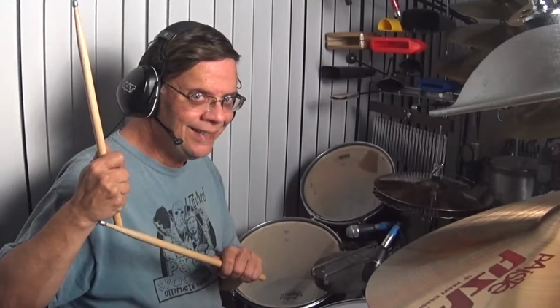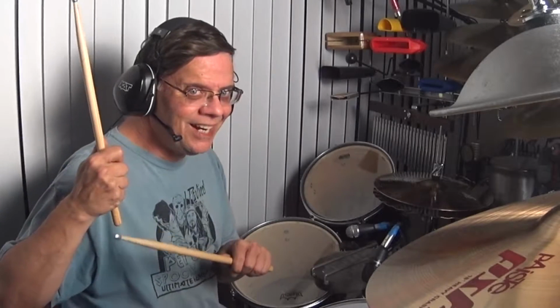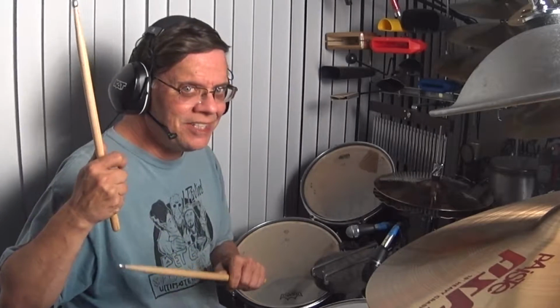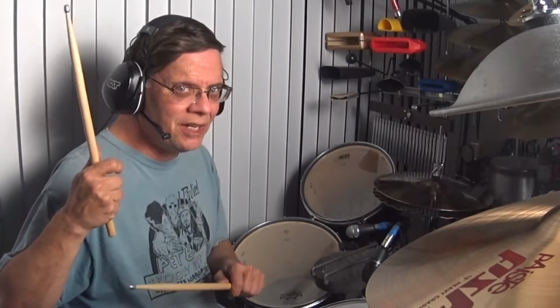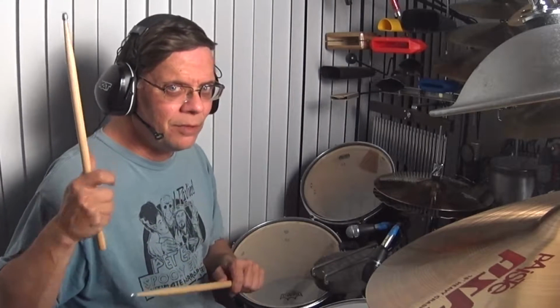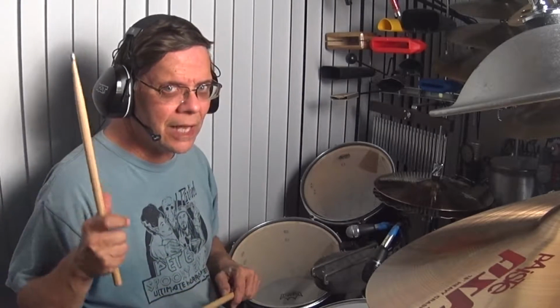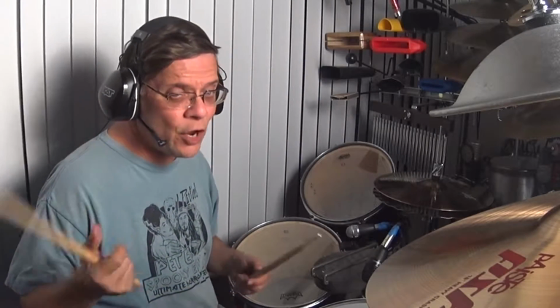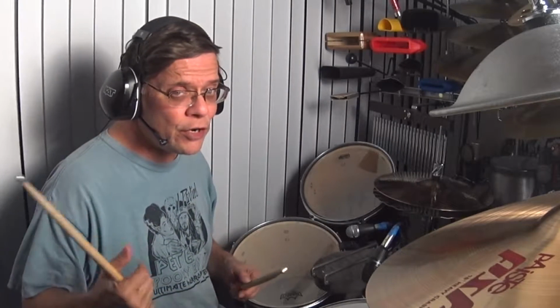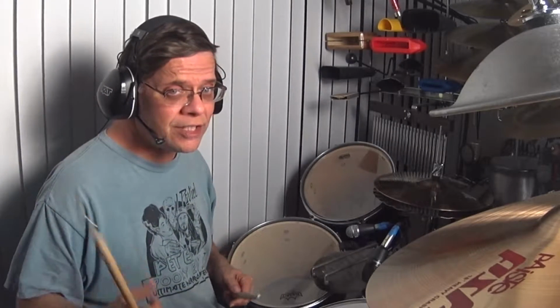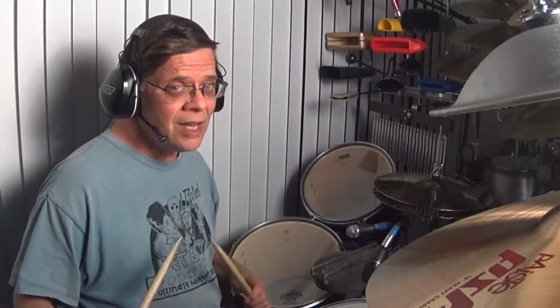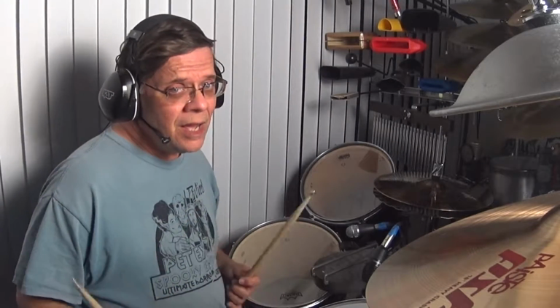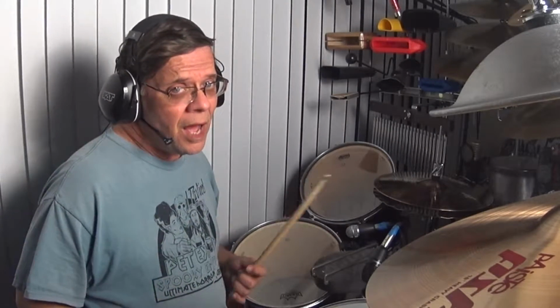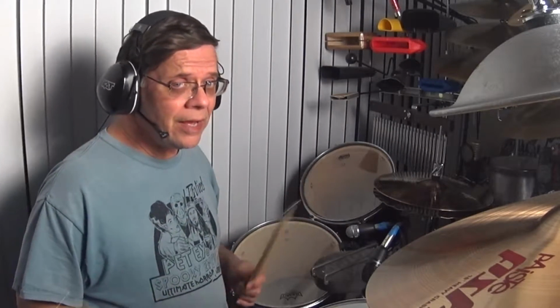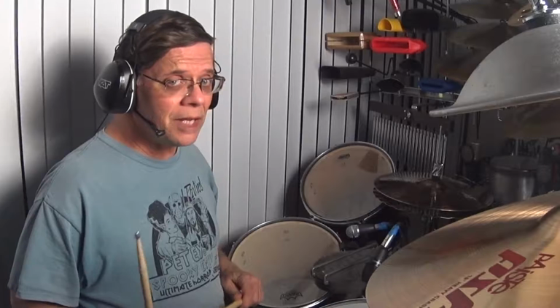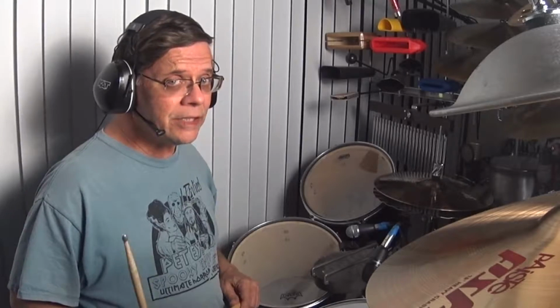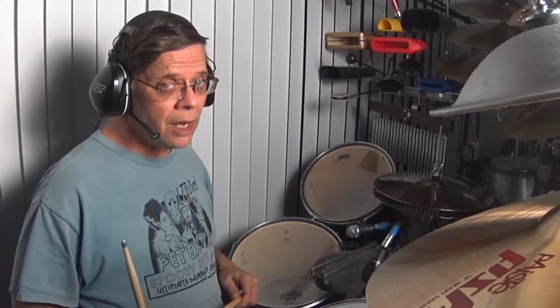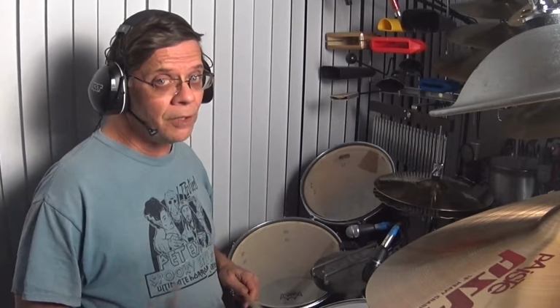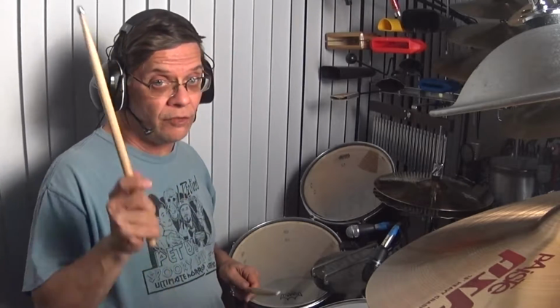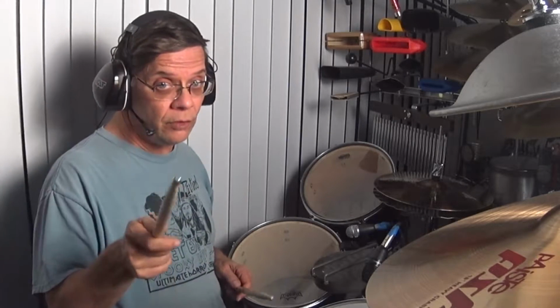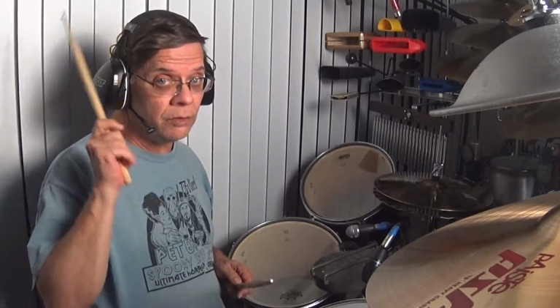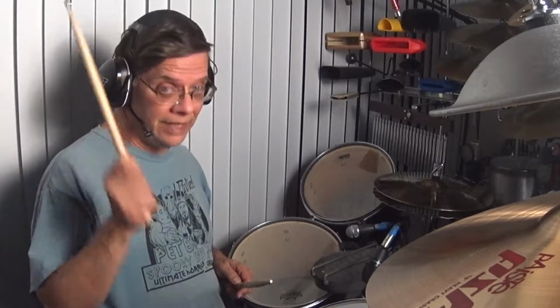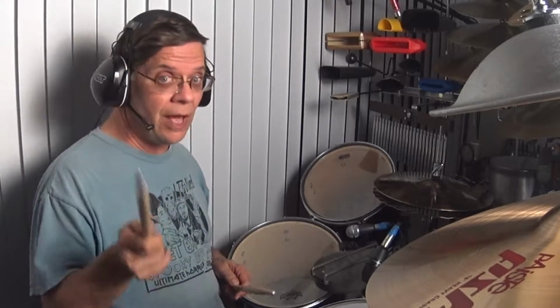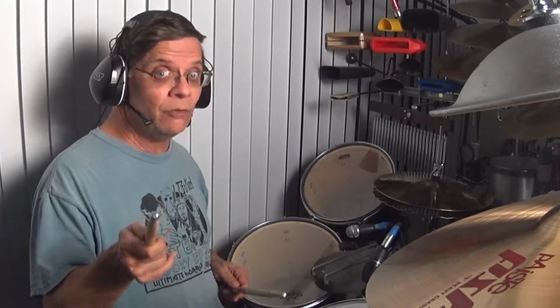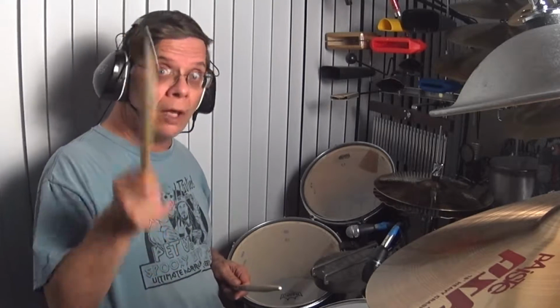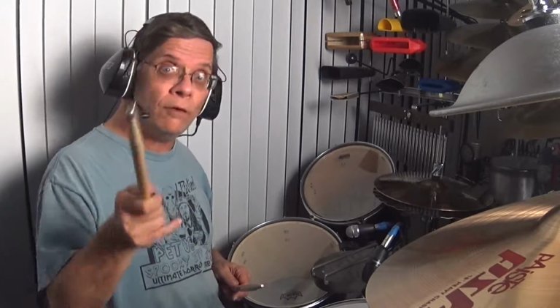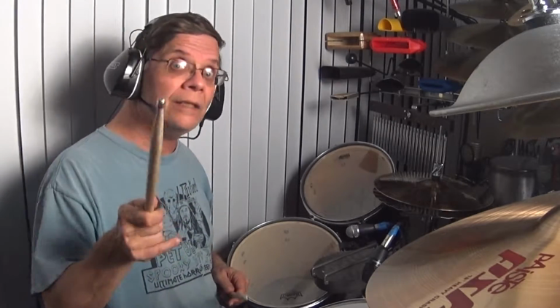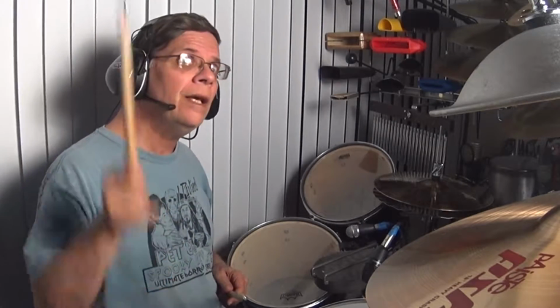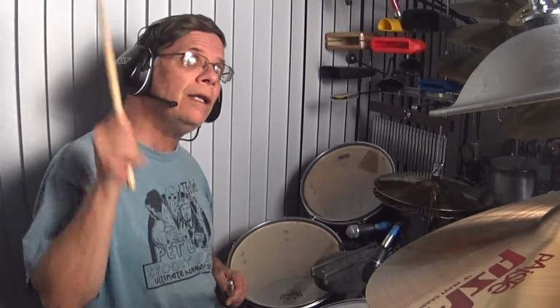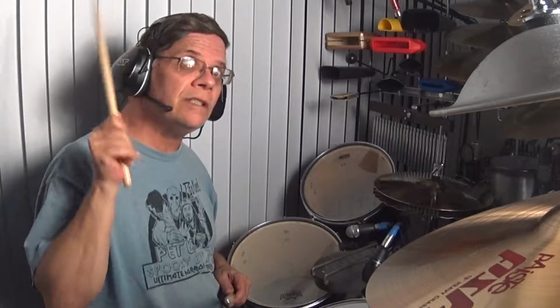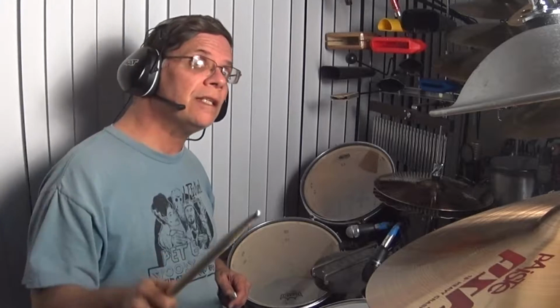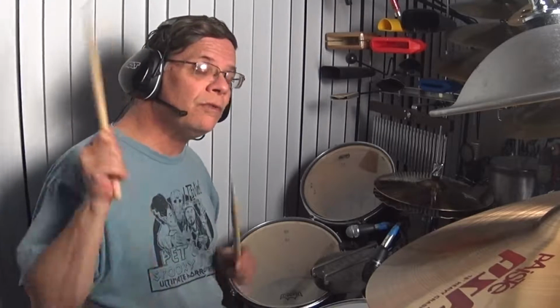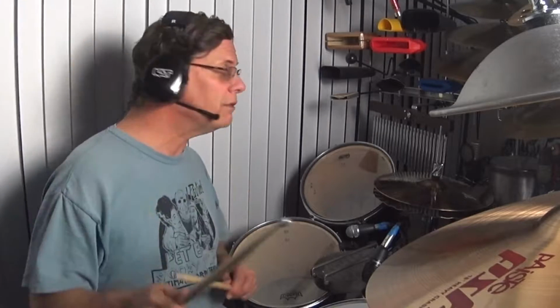Hello ladies and gentlemen, boys and girls. I am Terrence Sharp, here for you. Yeah, that's right, you. You lucky folks out there. I love you. Yes, I do. Every one of you.